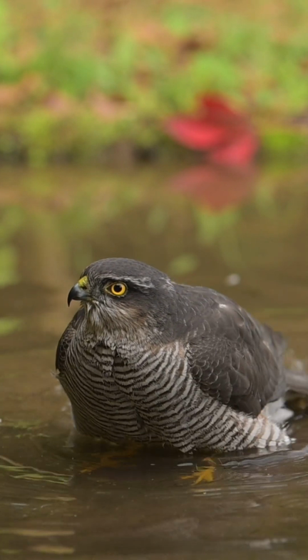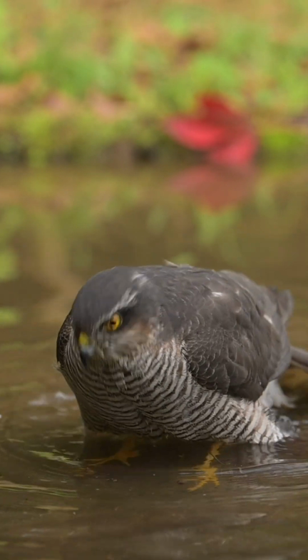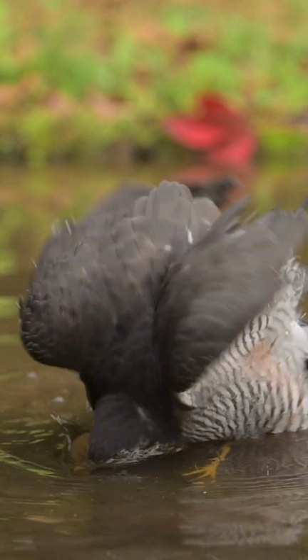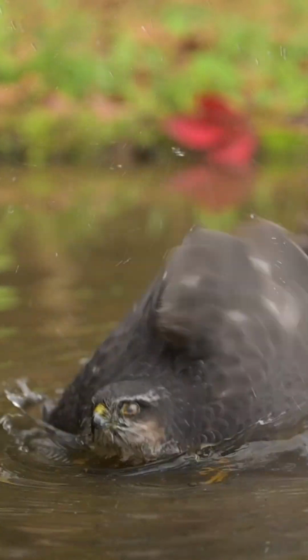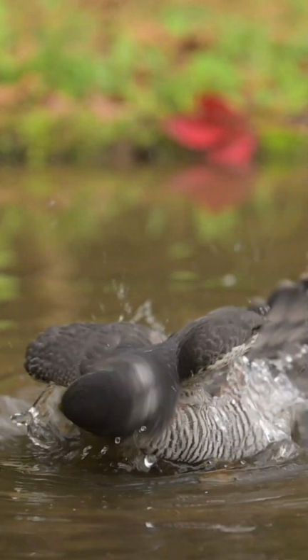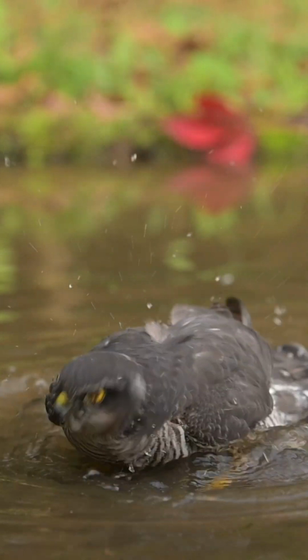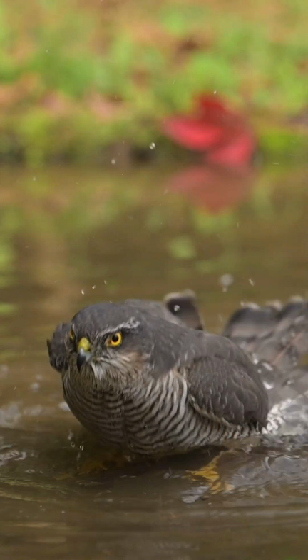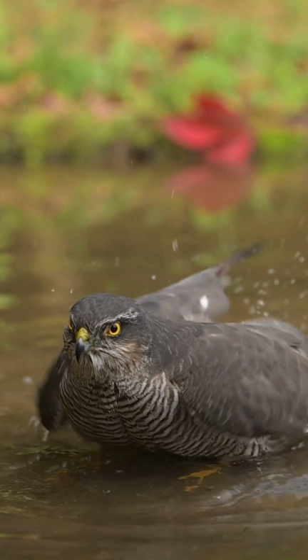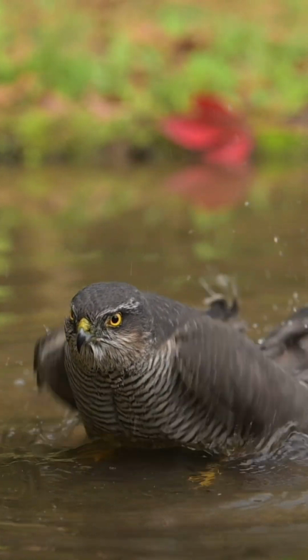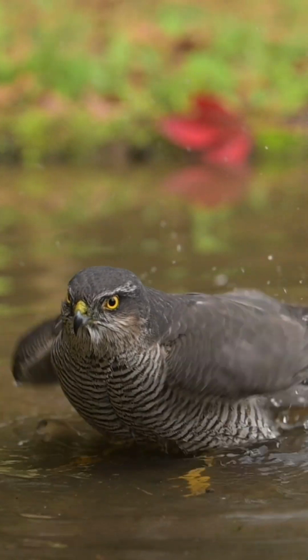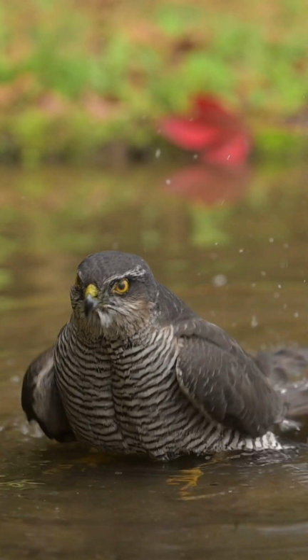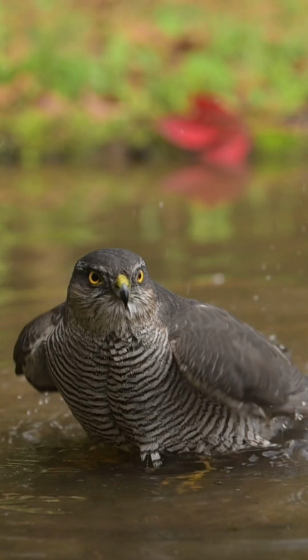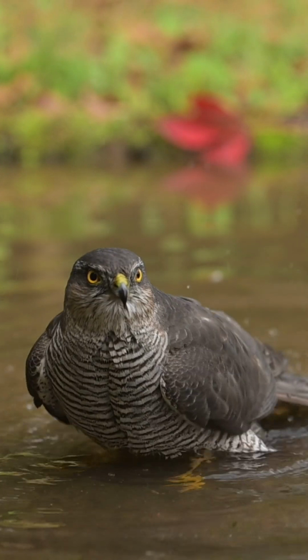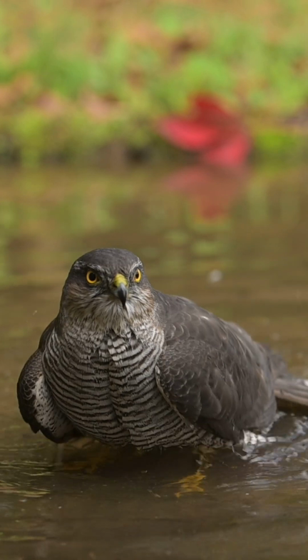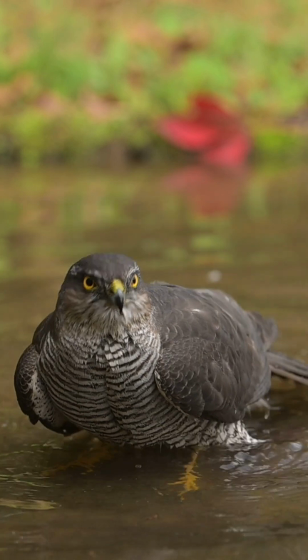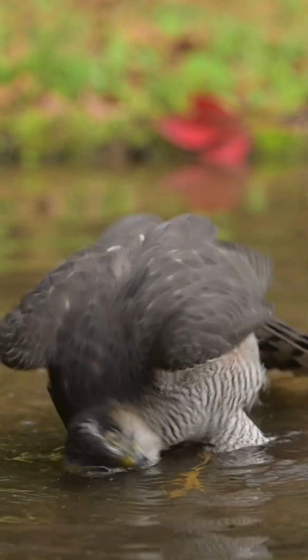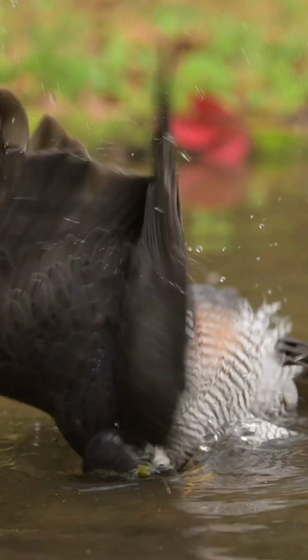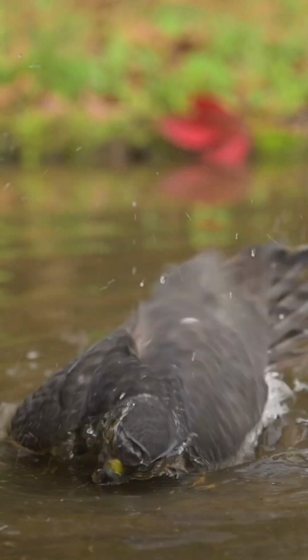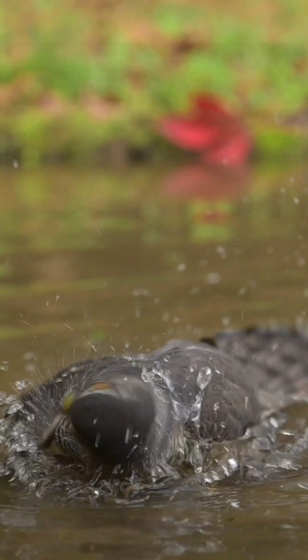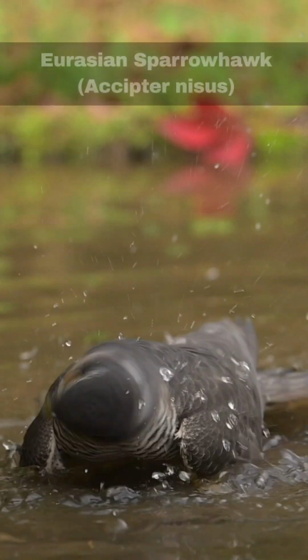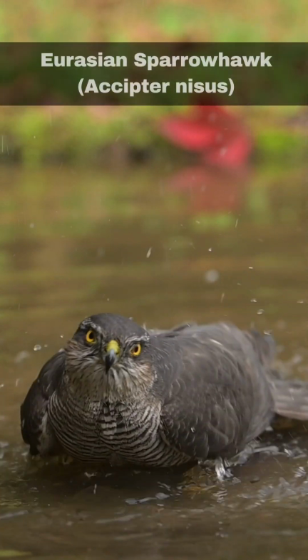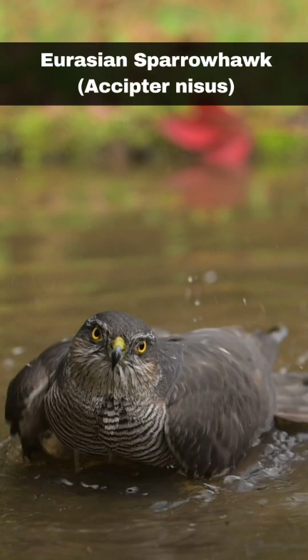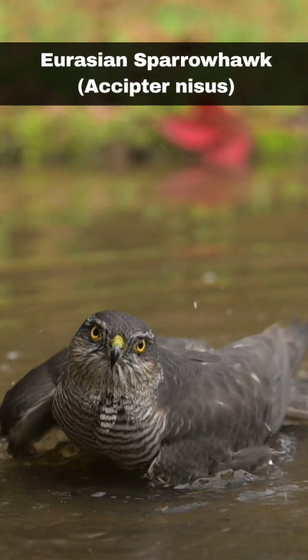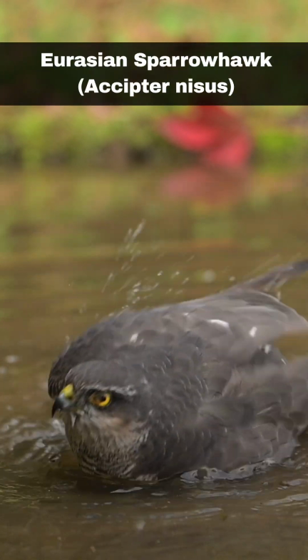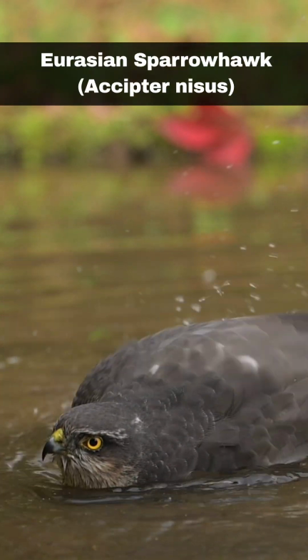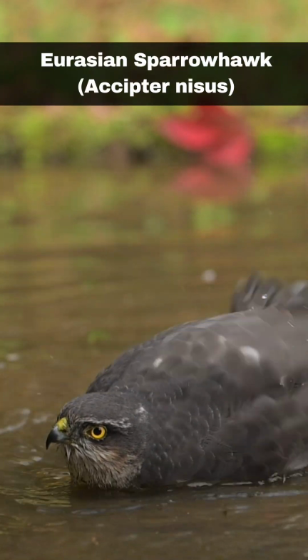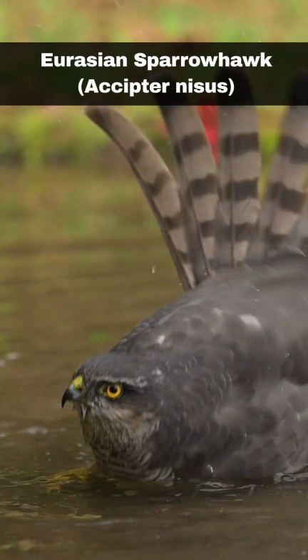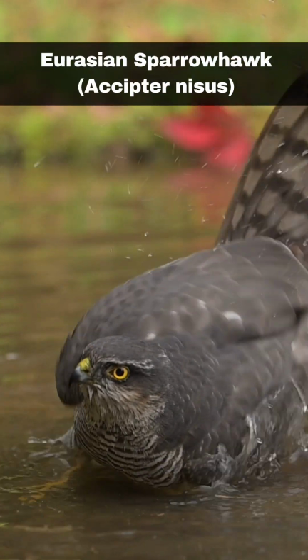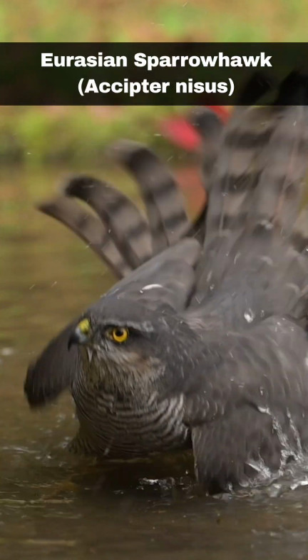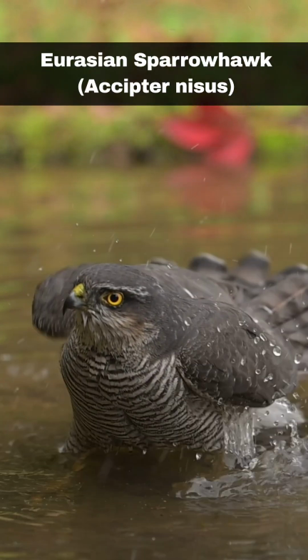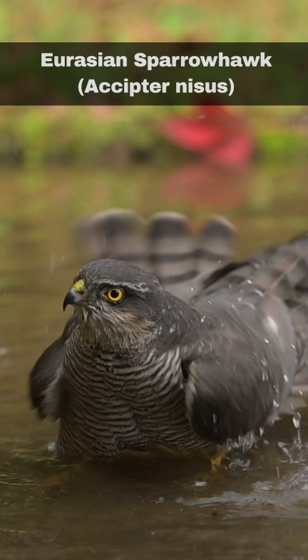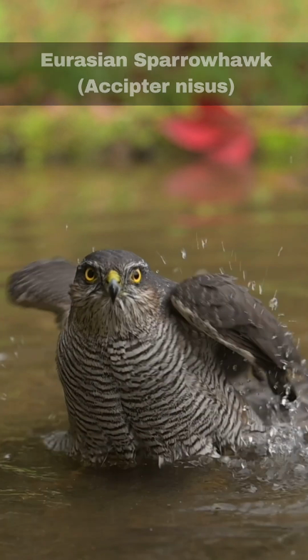Hi, I'm David. Welcome to Wildlife in Focus. This episode is everything you need to know about the Eurasian sparrowhawk, scientific name Accipiter nisus.